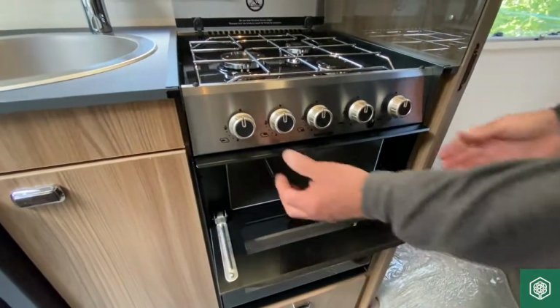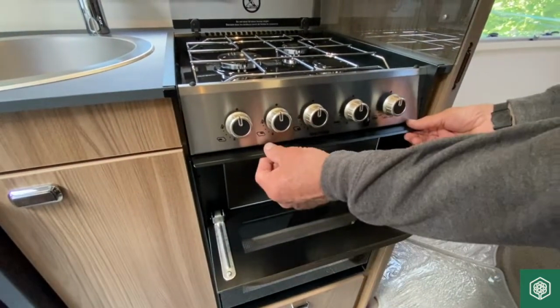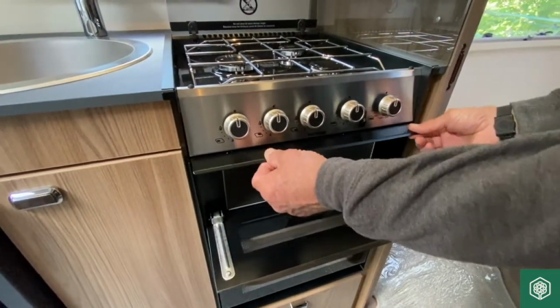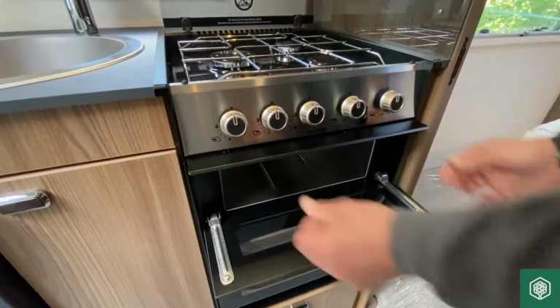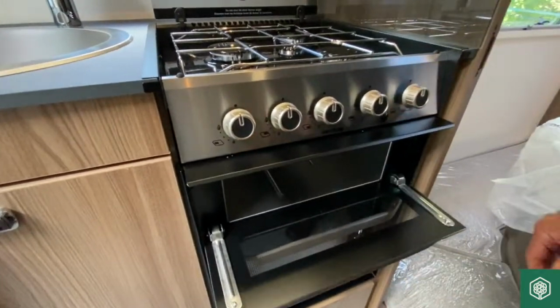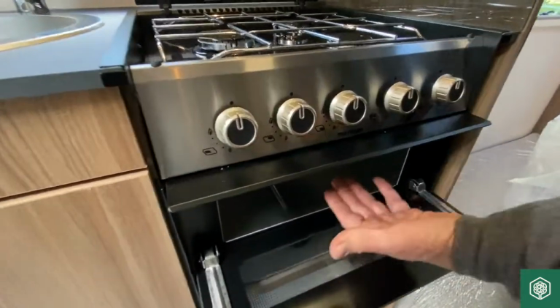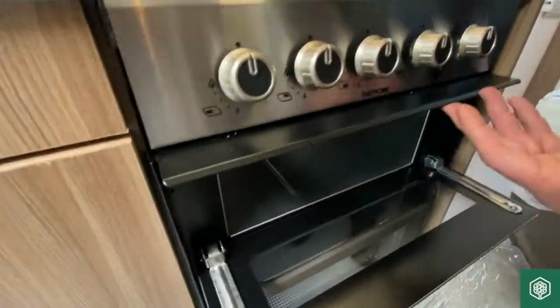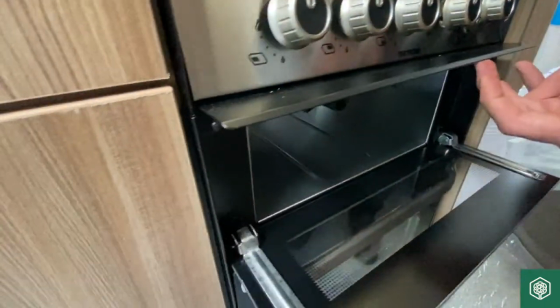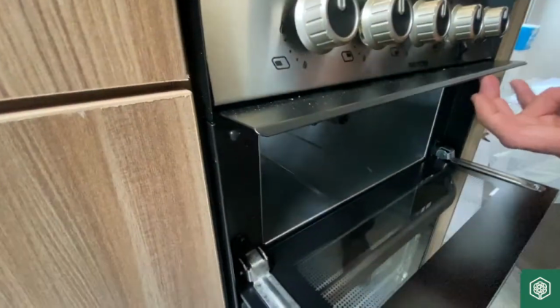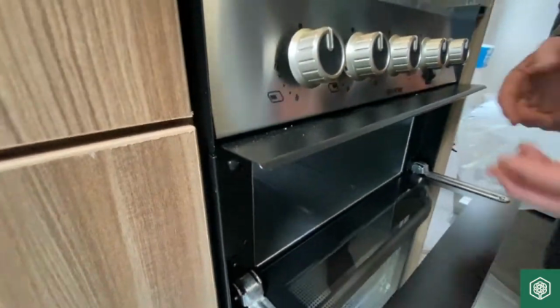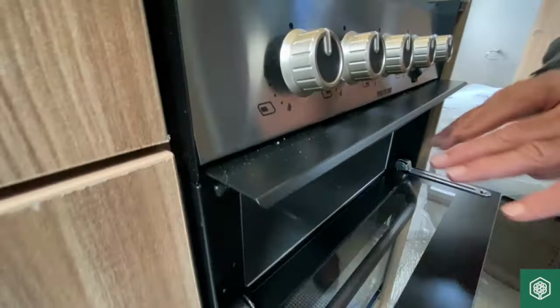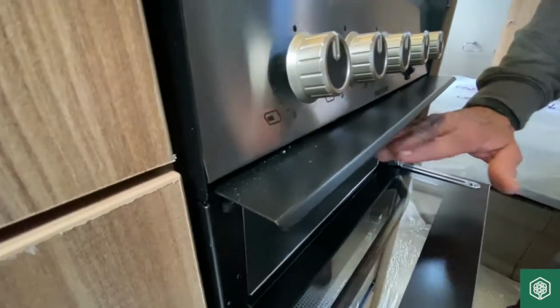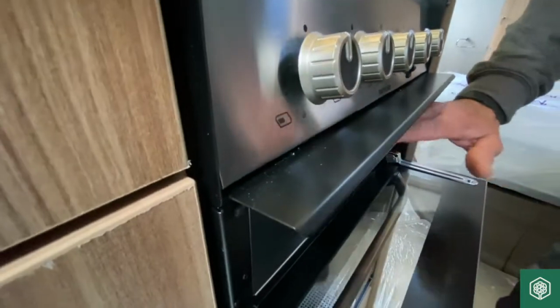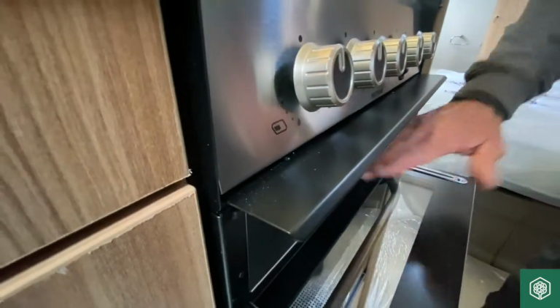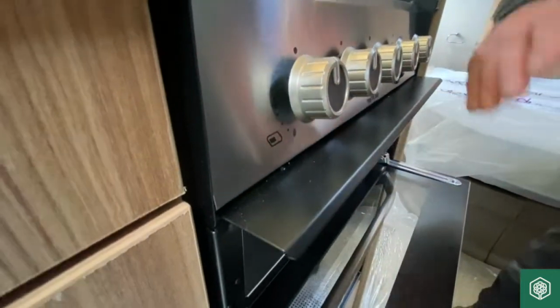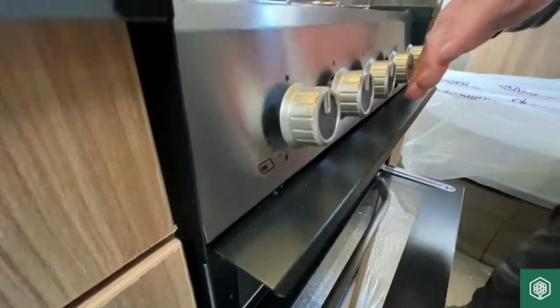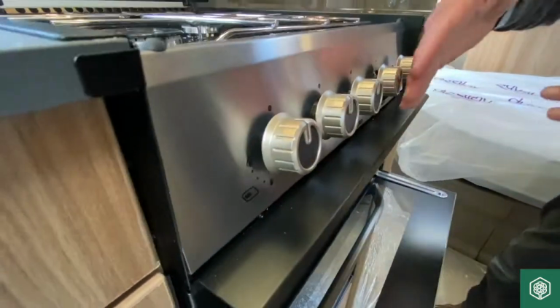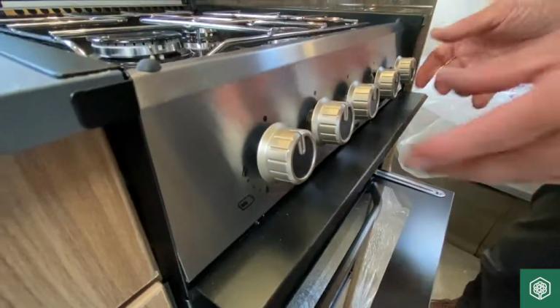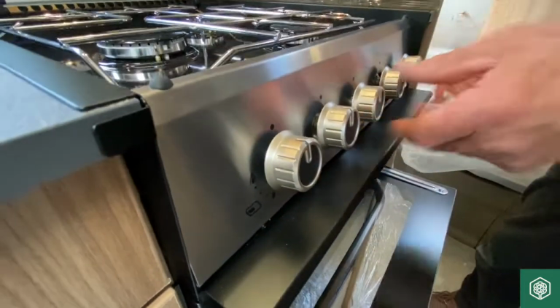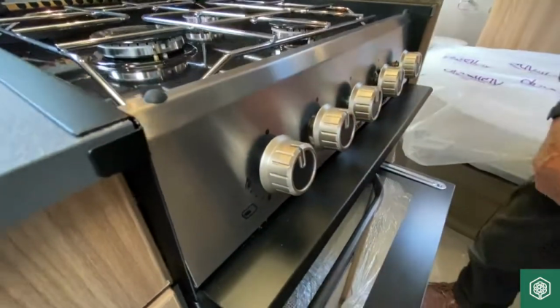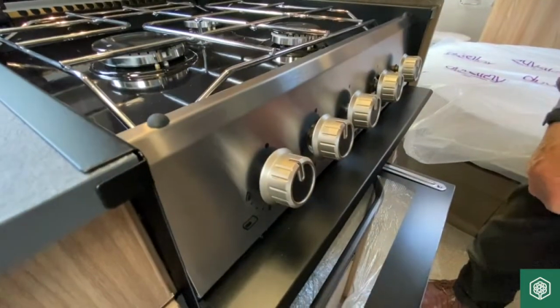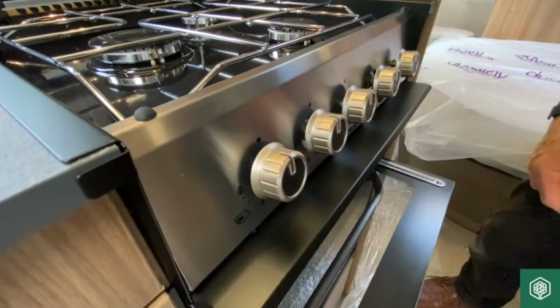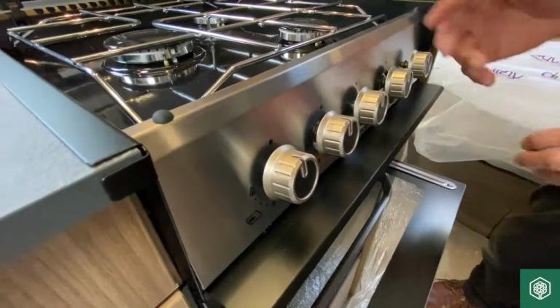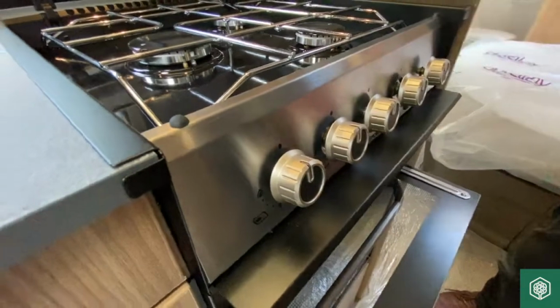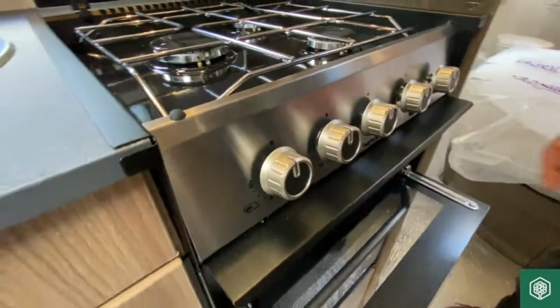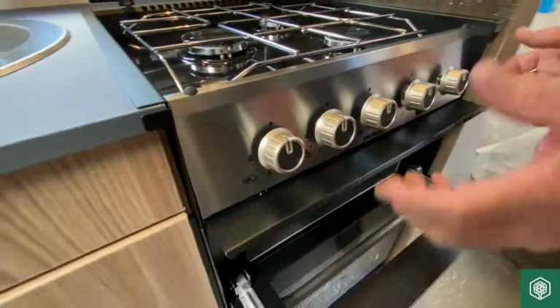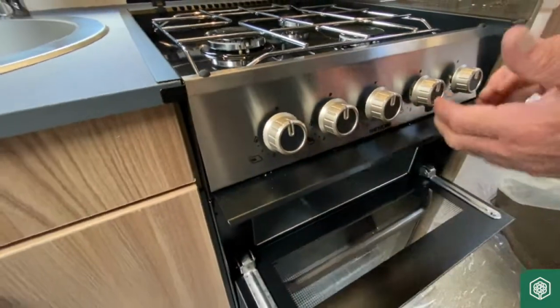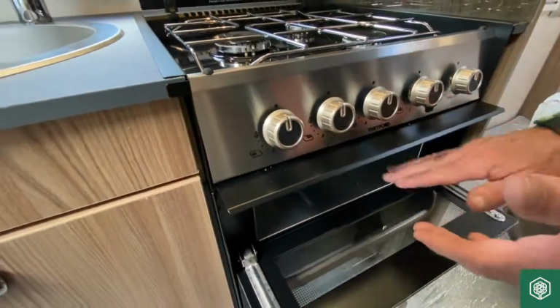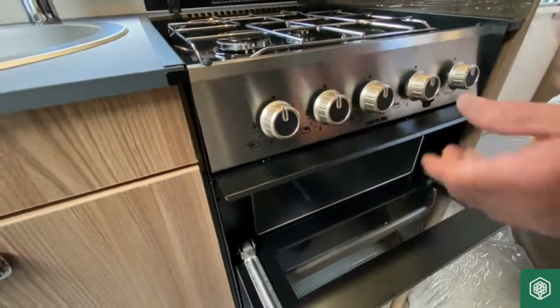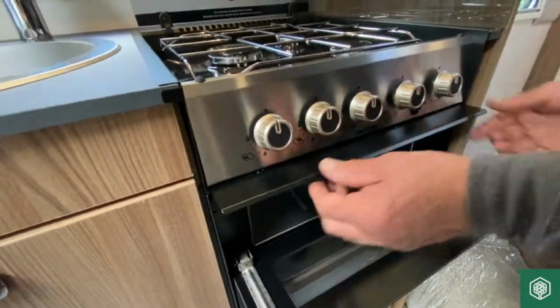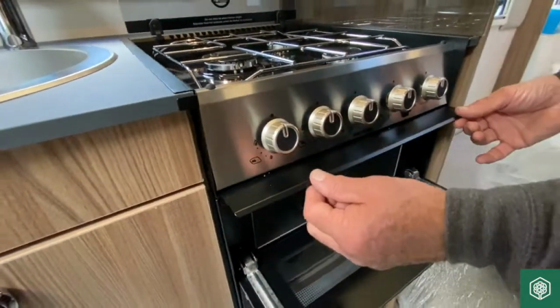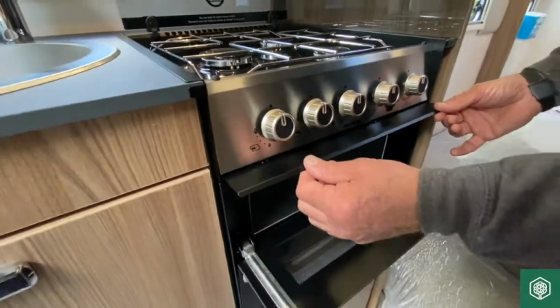There is a little plate that pulls forward when the grill is in use. This is to take any heat away from generating into those valves — it just deflects that heat away from that particular area.